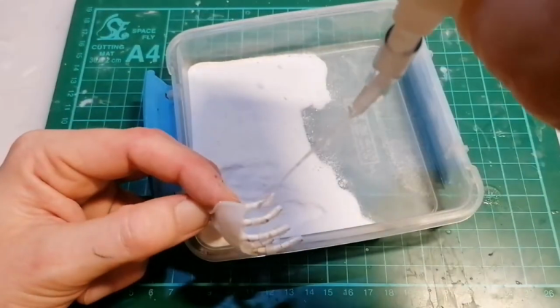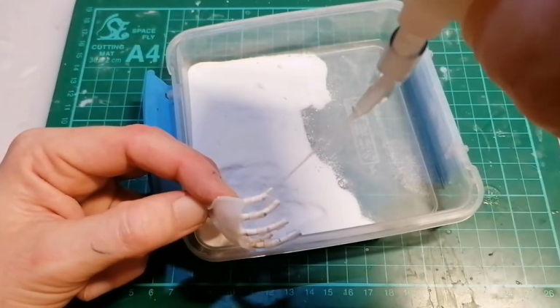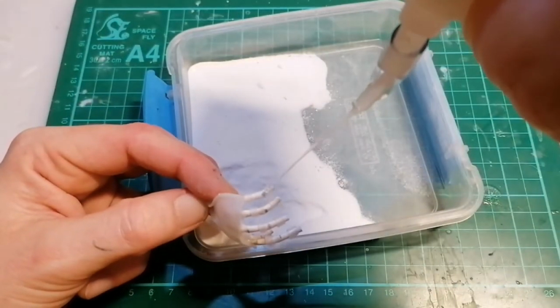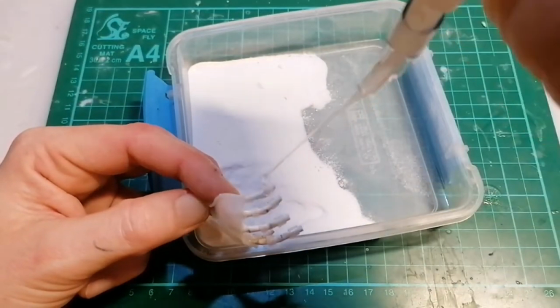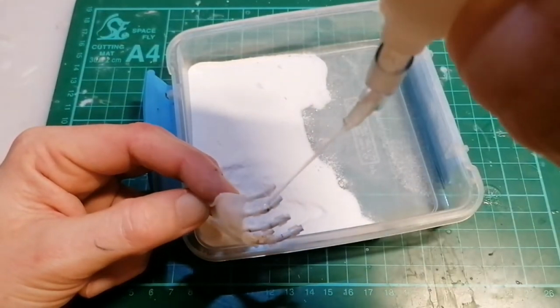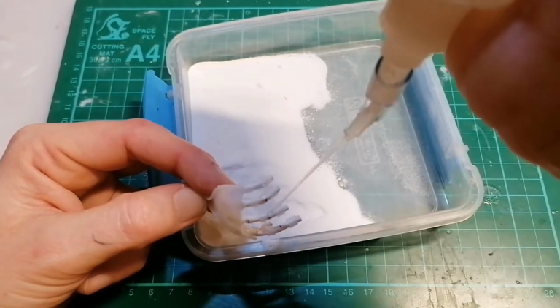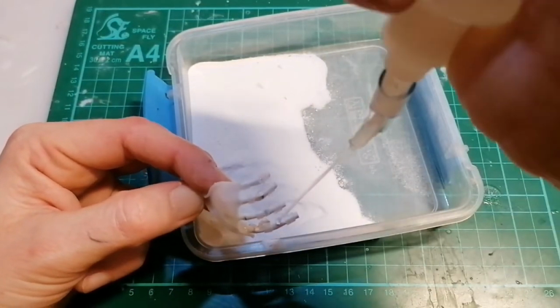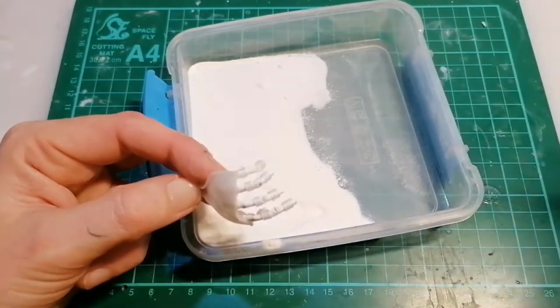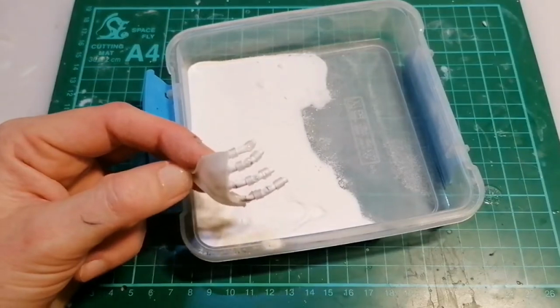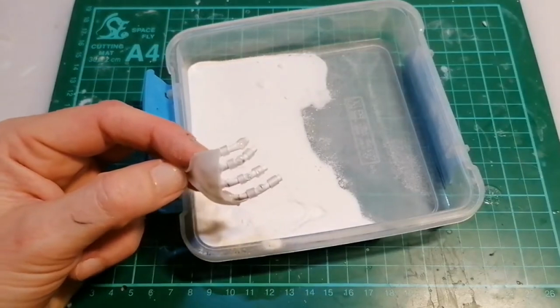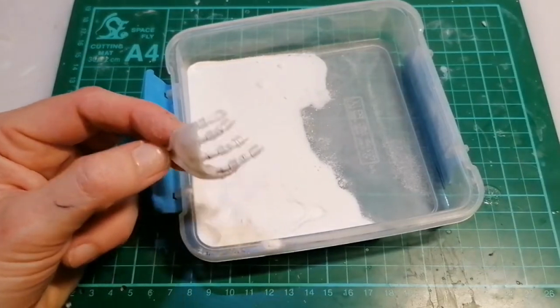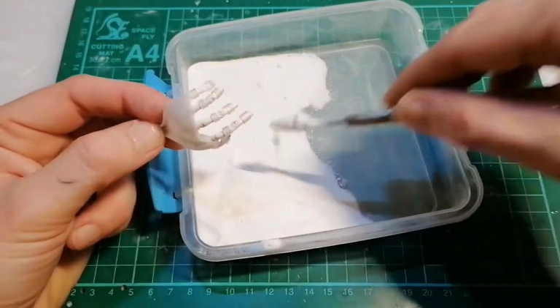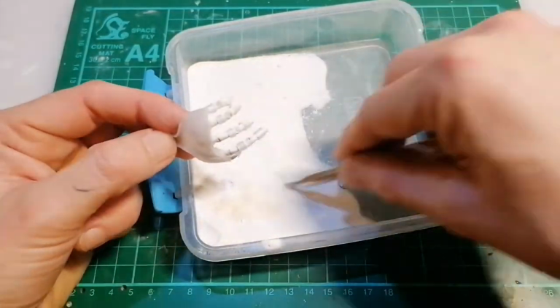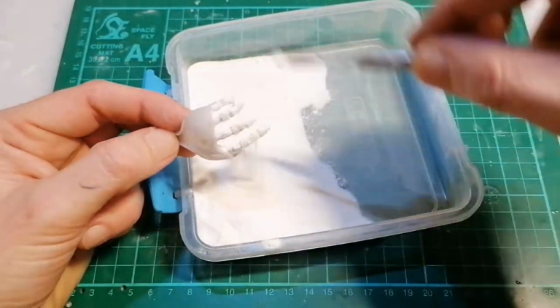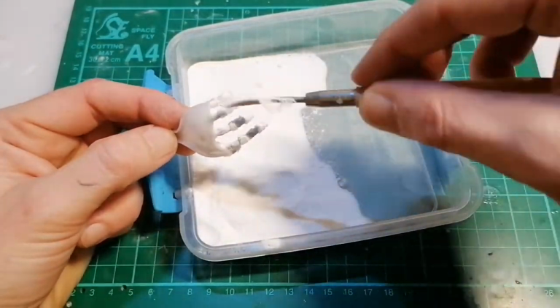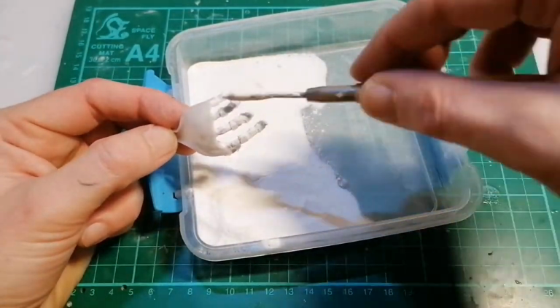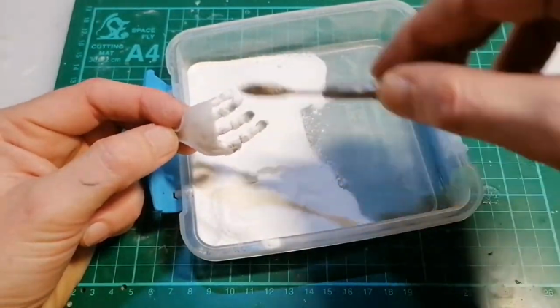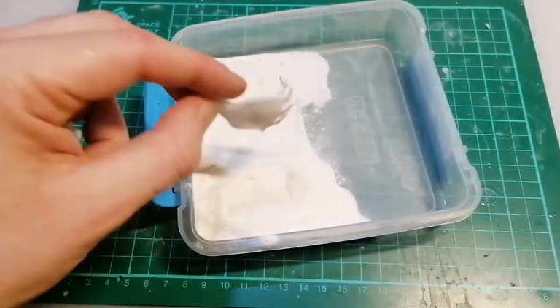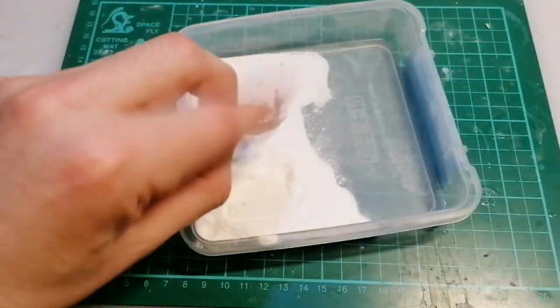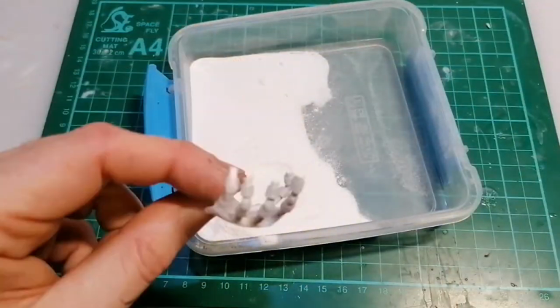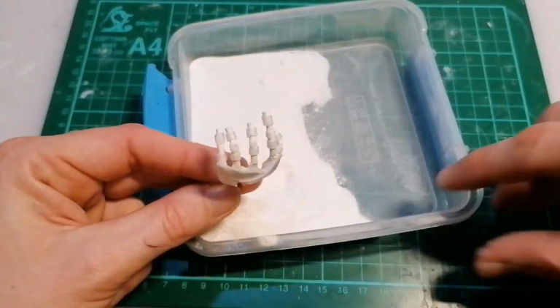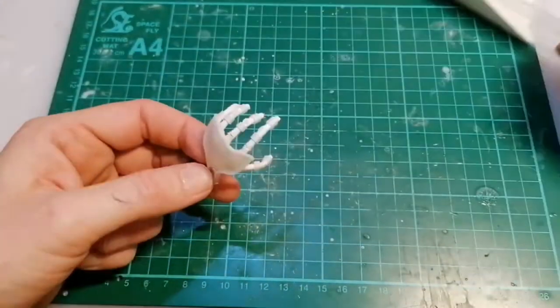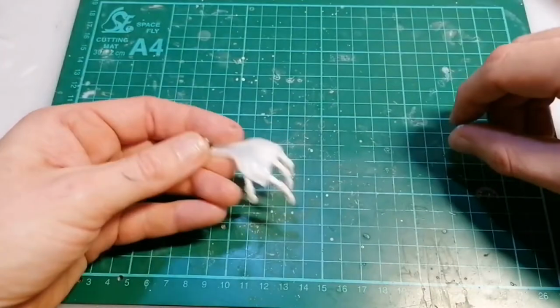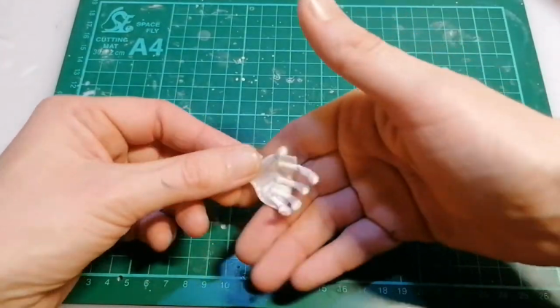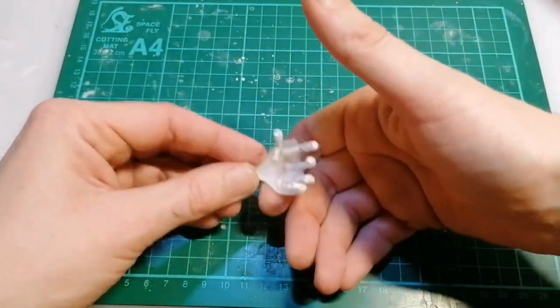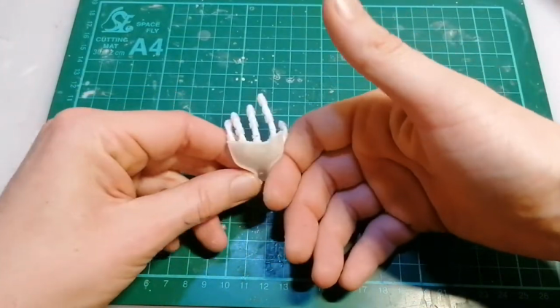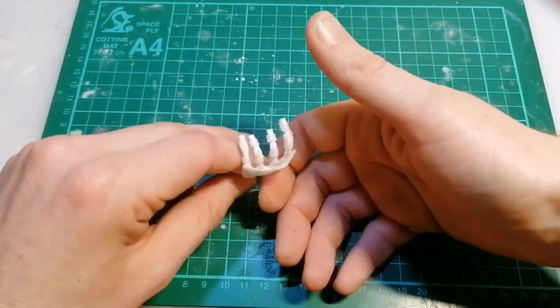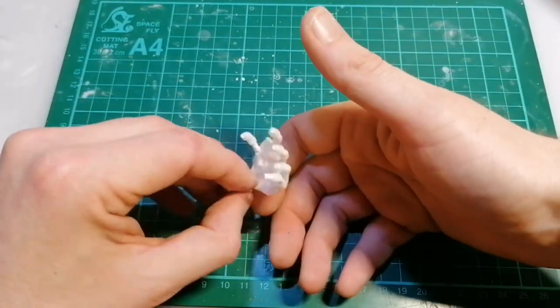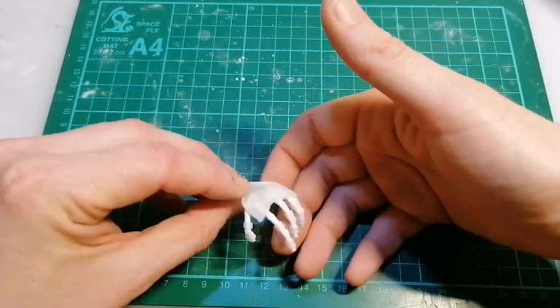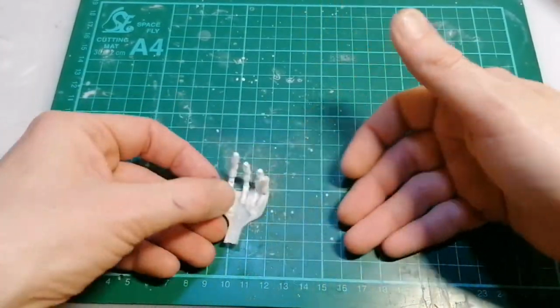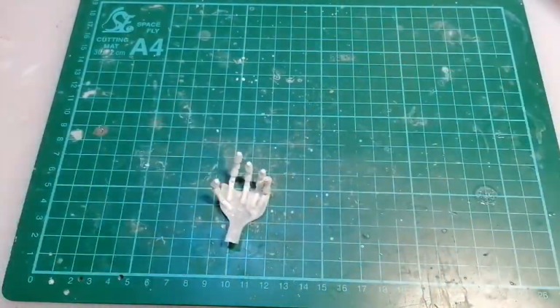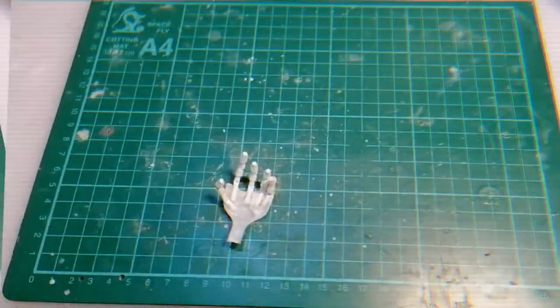Here I'm adding a wee dab of glue to the knuckles and putting some baking powder over - to me it makes pretty cool rusted knuckles, kind of stands out like knuckles.